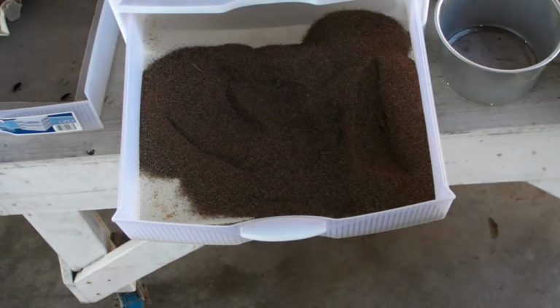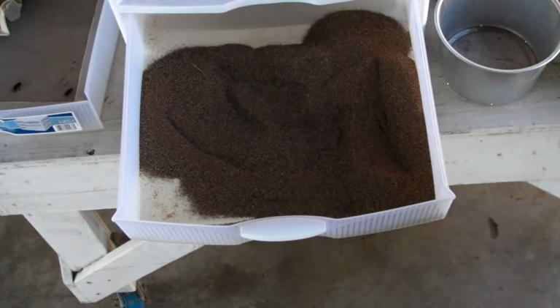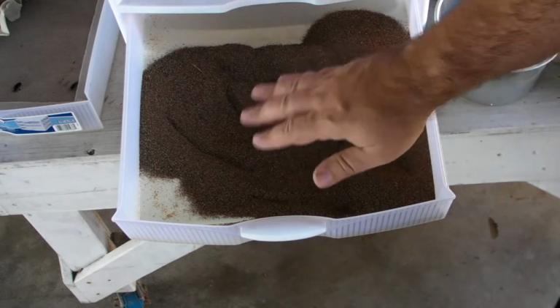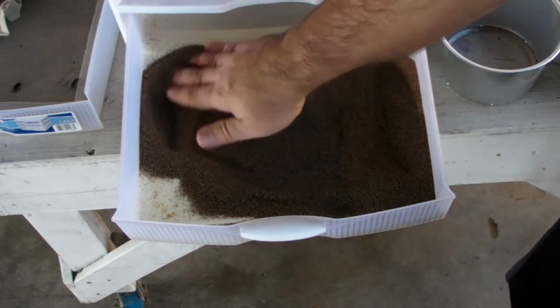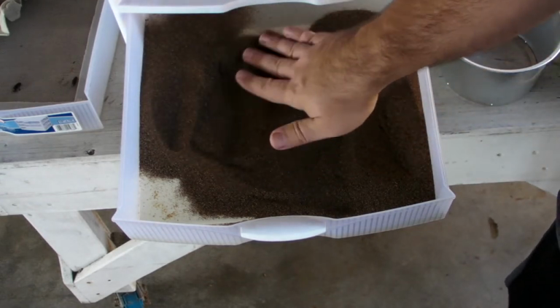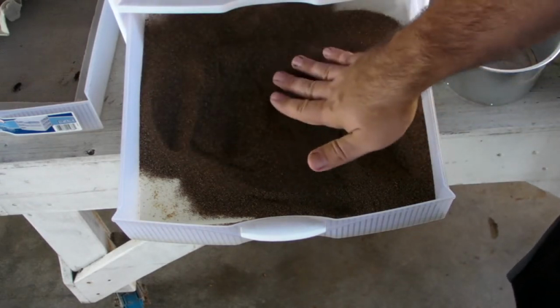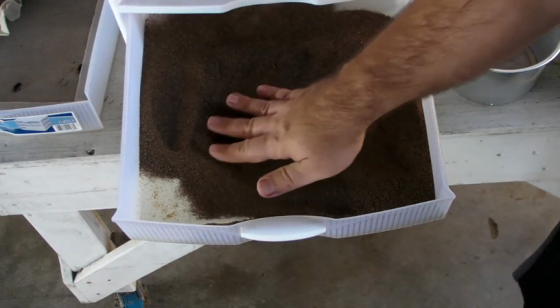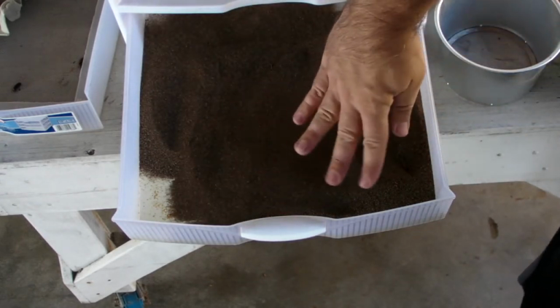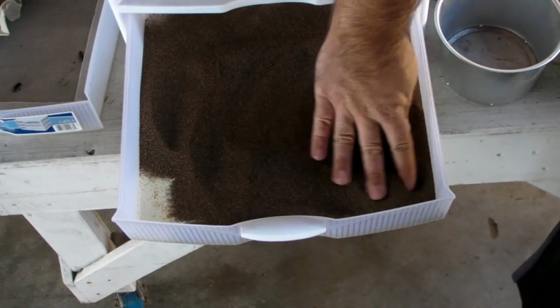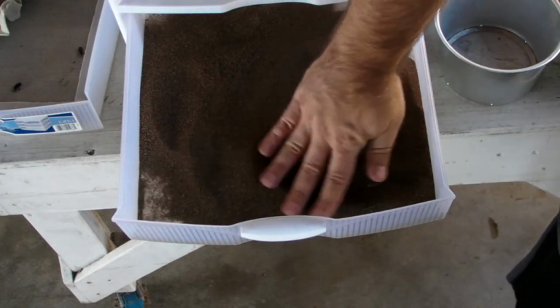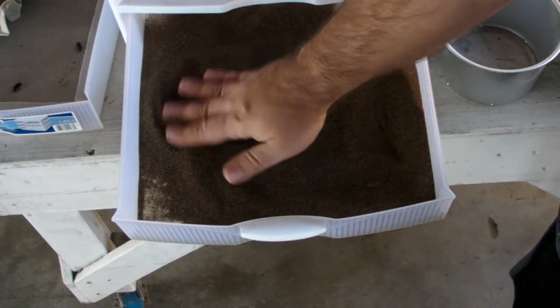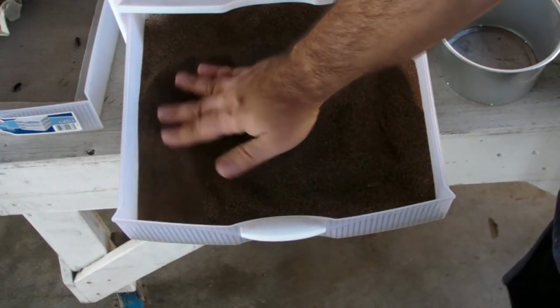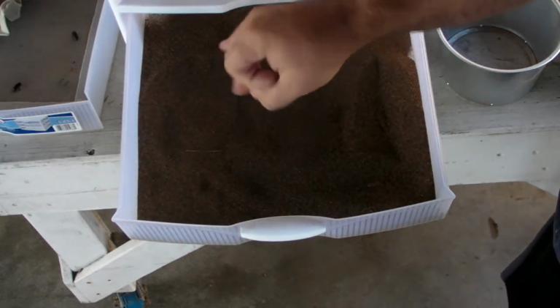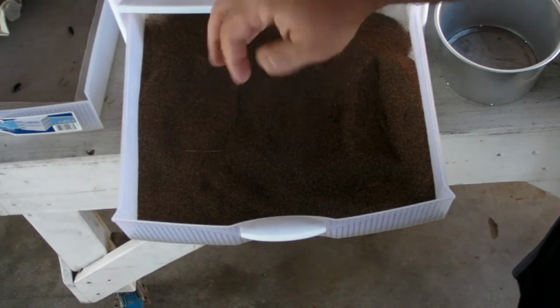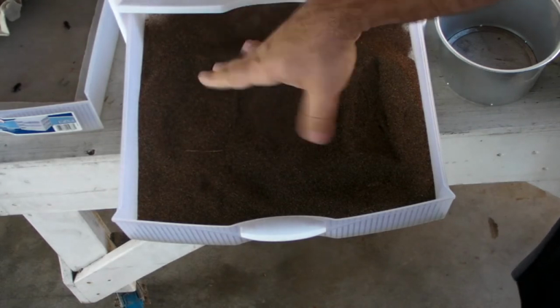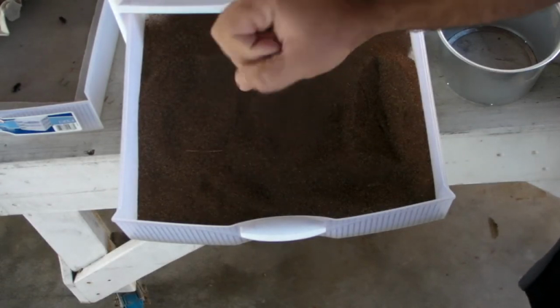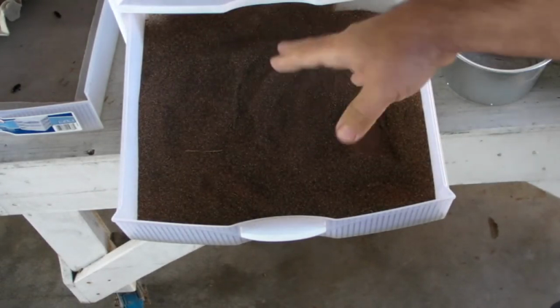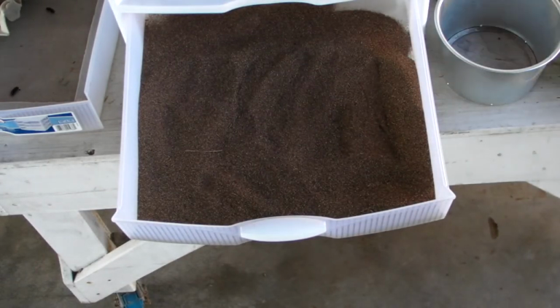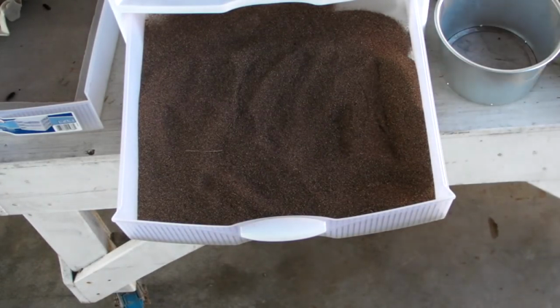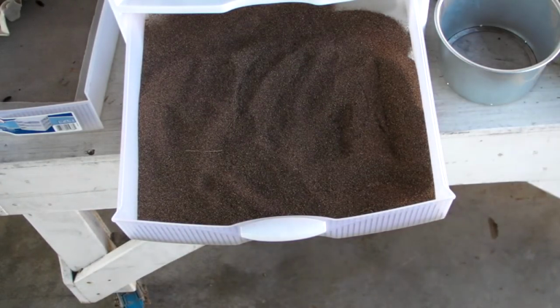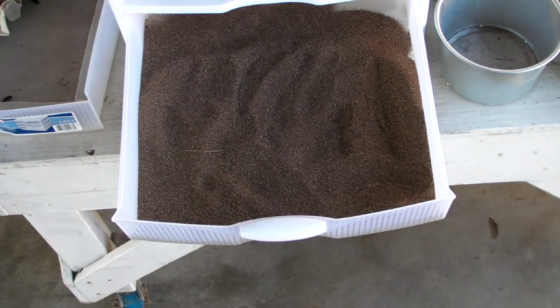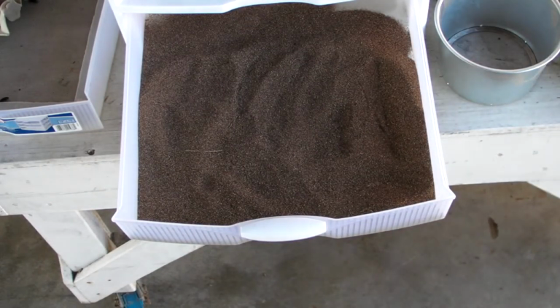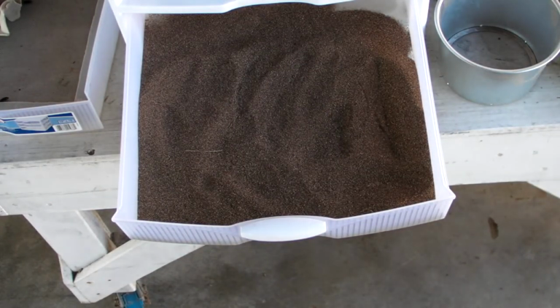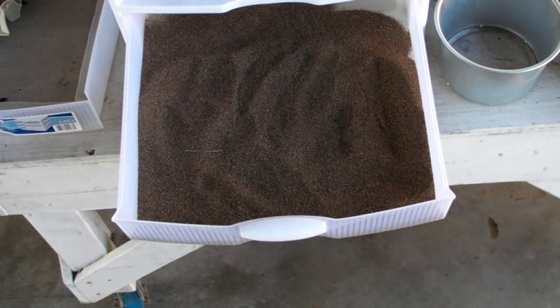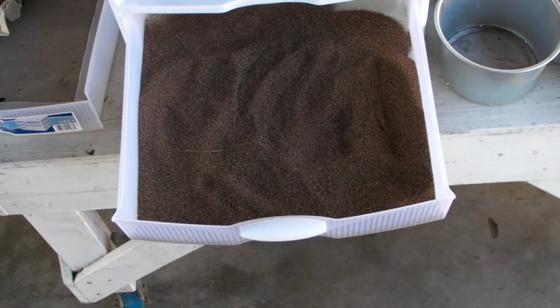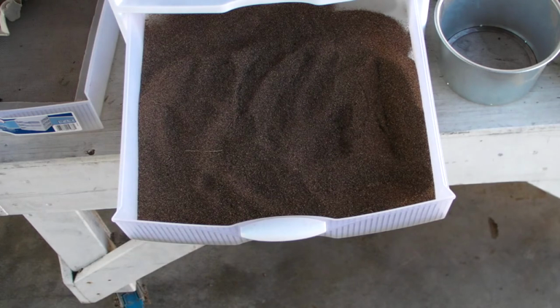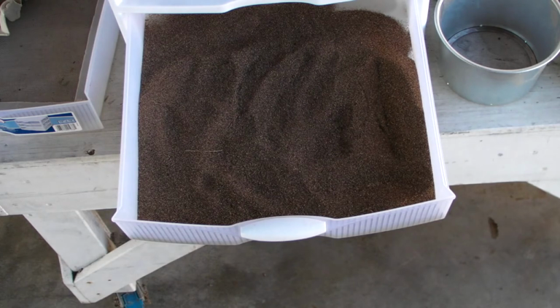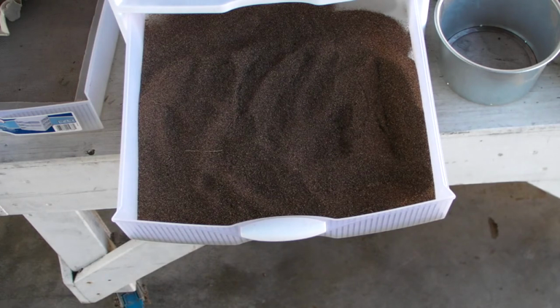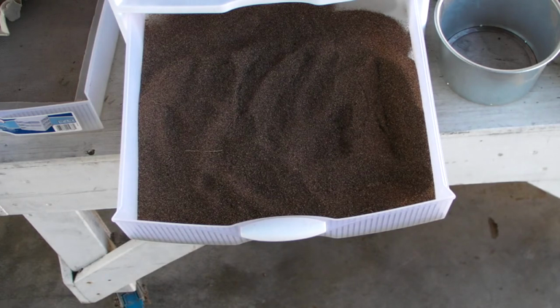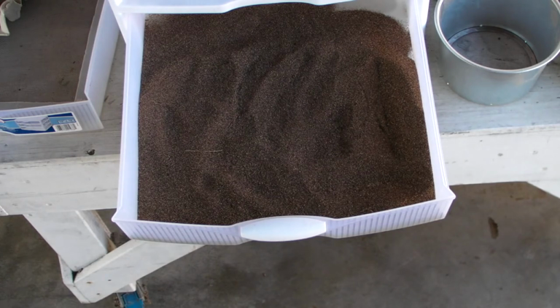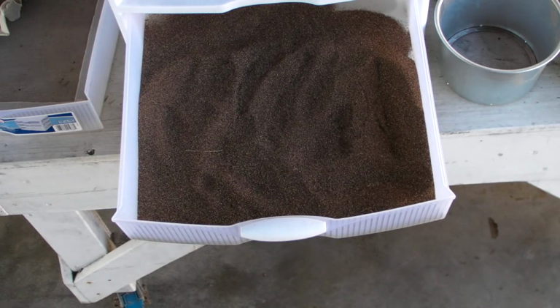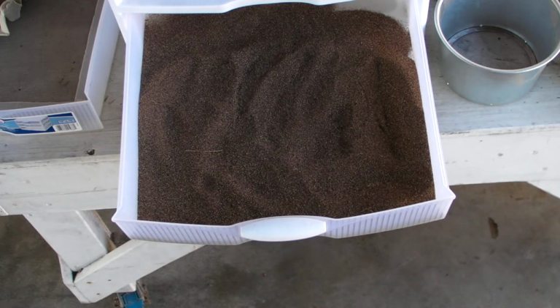I put all the frass in there and stuff. Once every year or two I'll clean out the whole thing, but for now that's the way I'm doing it. Let me fill up the drawers and then I'll show you what everything looks like.